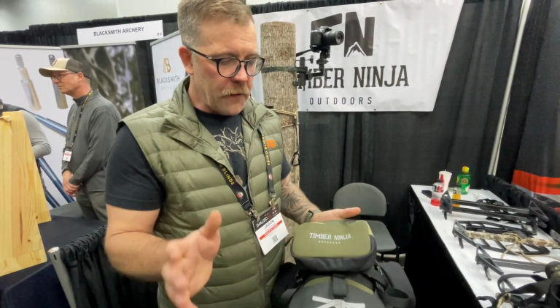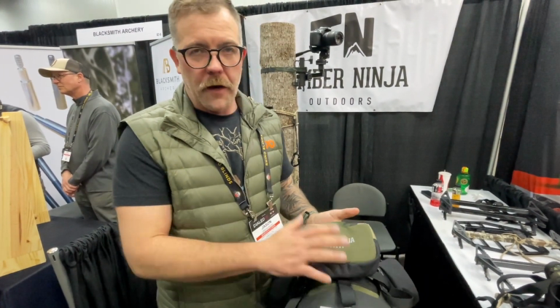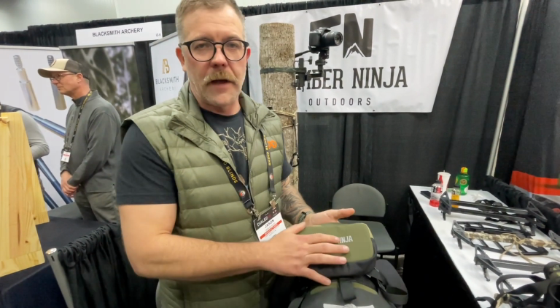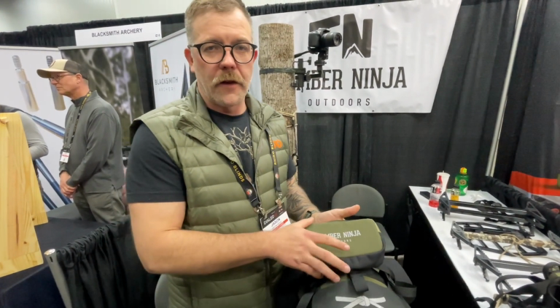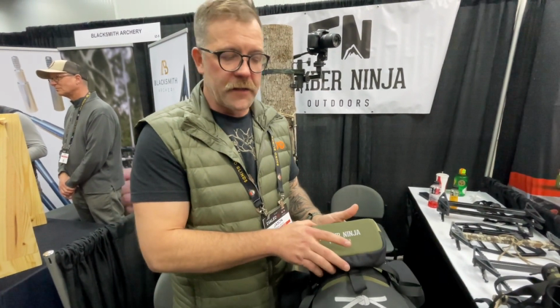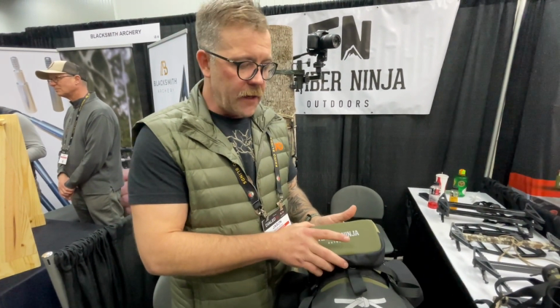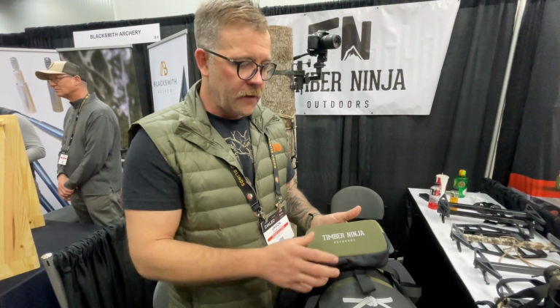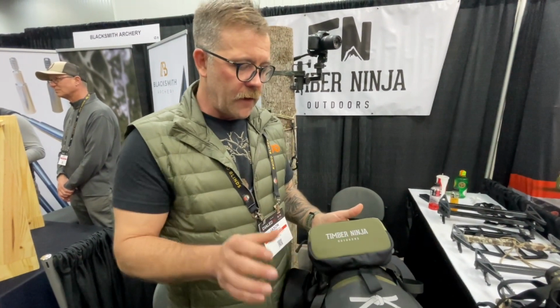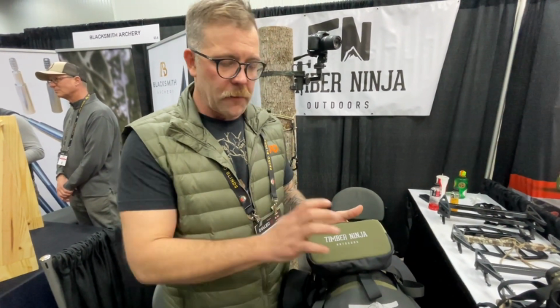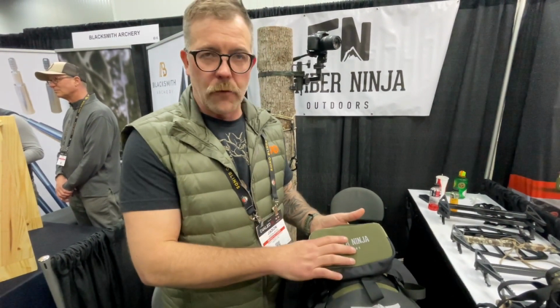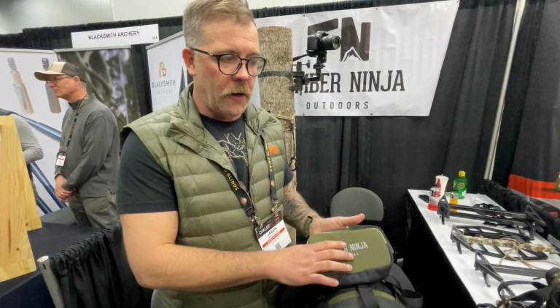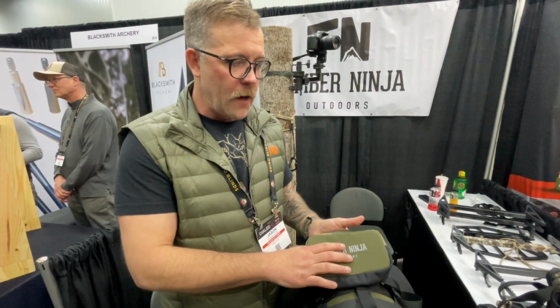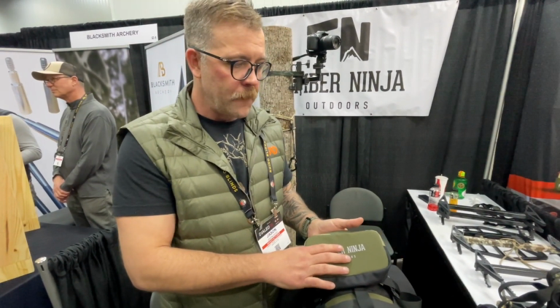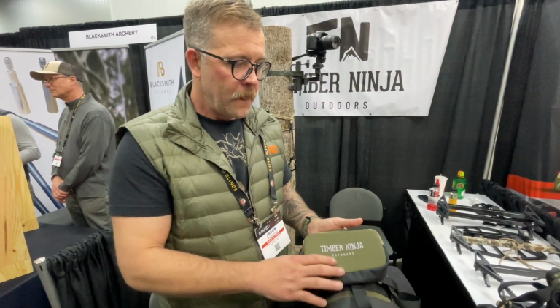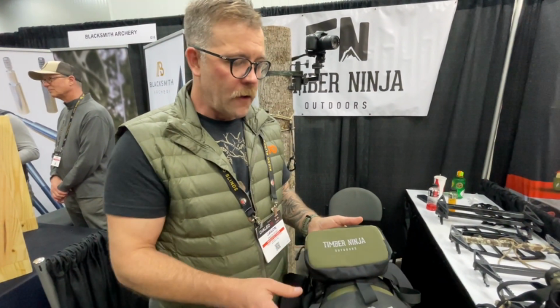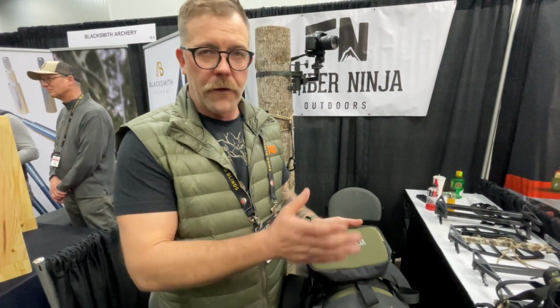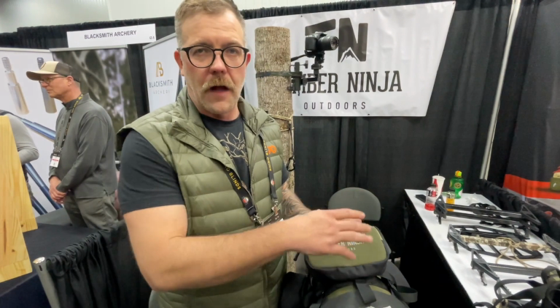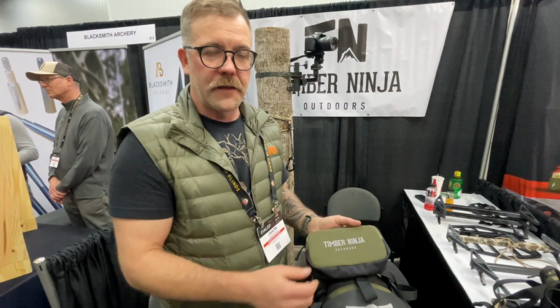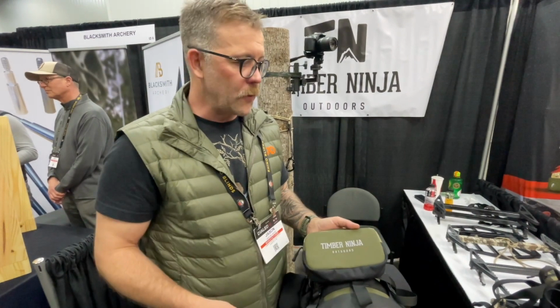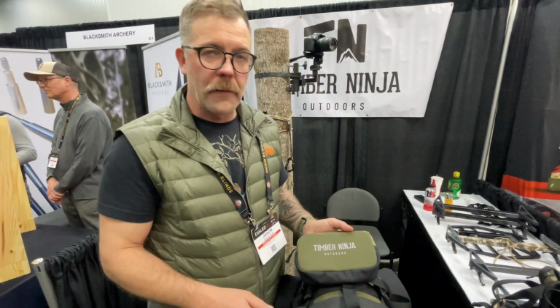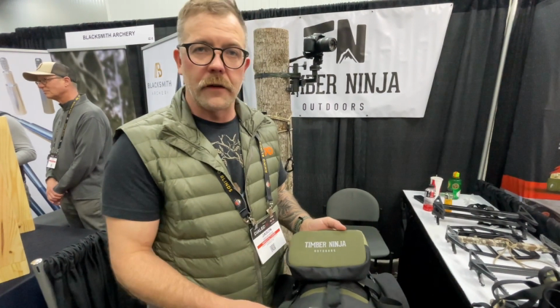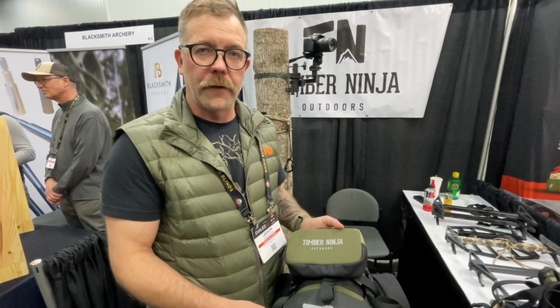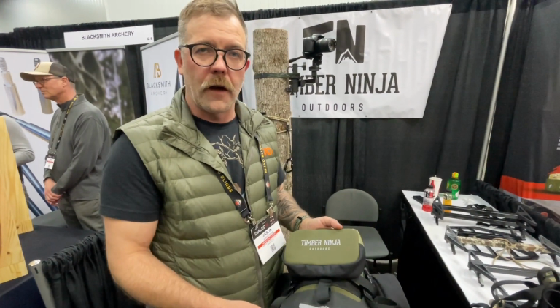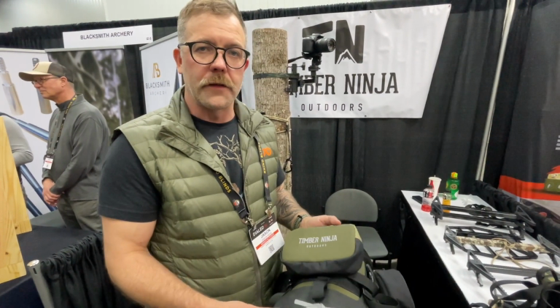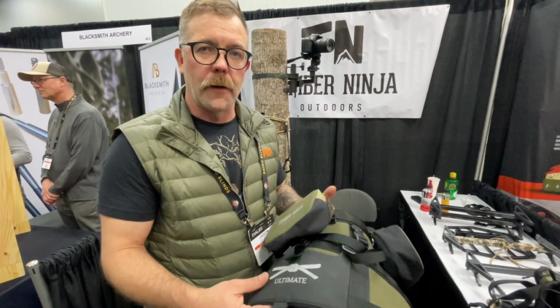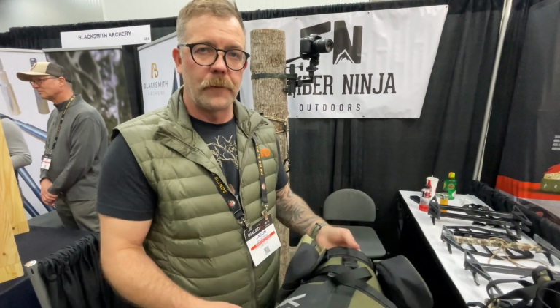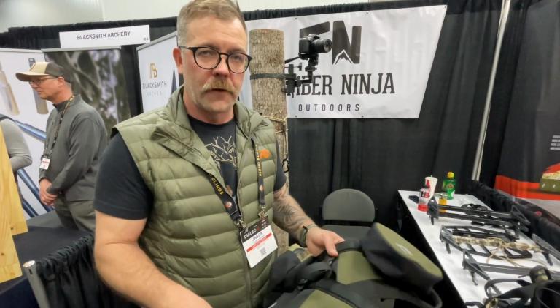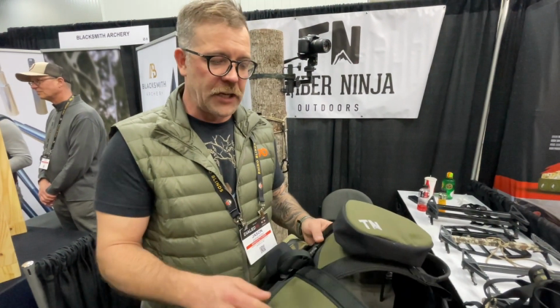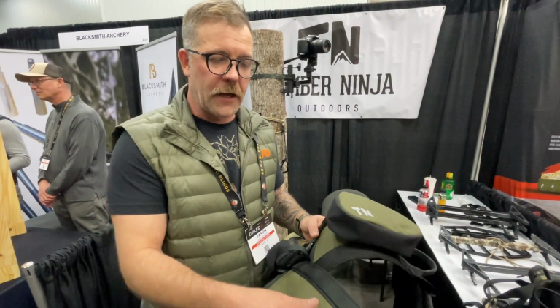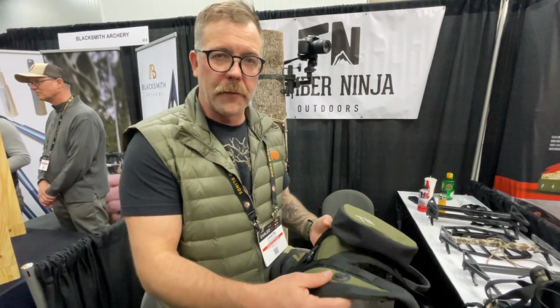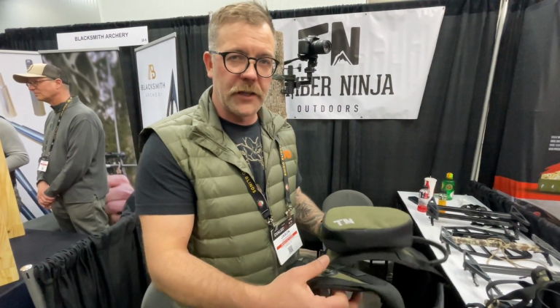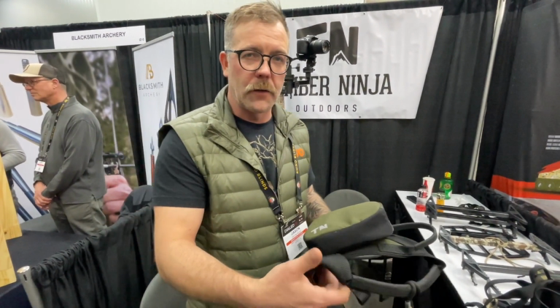All these products are made in the United States — made in North Carolina, along with our climbing sticks which are also made in North Carolina. Check us out at Timber Ninja Outdoors.